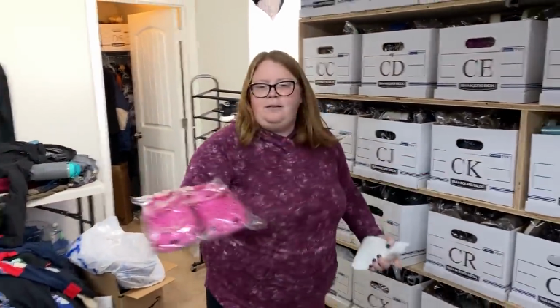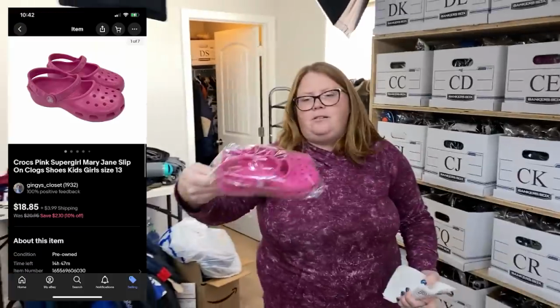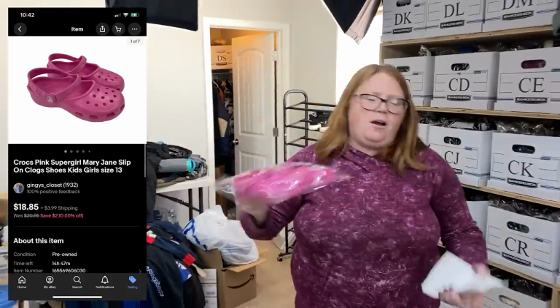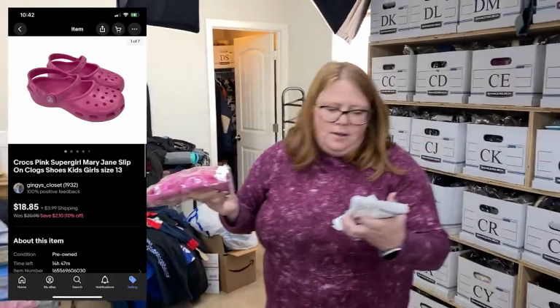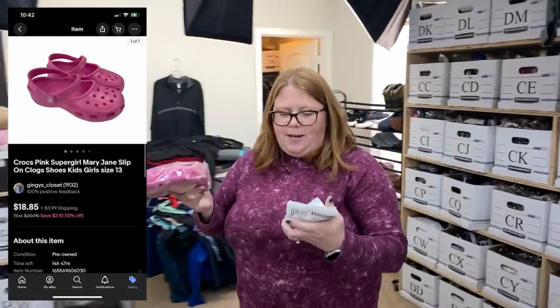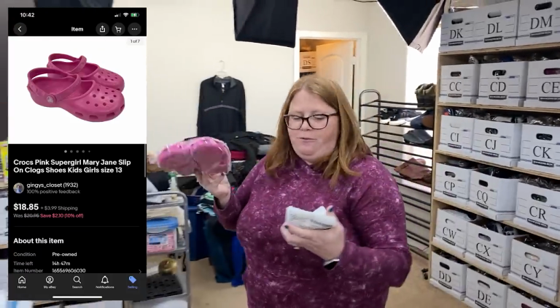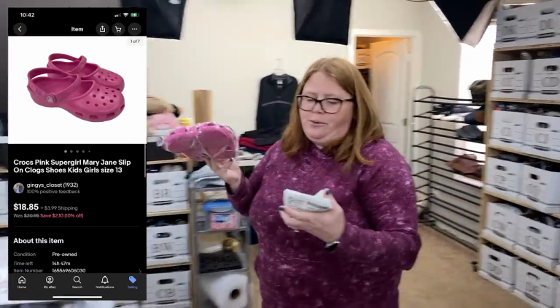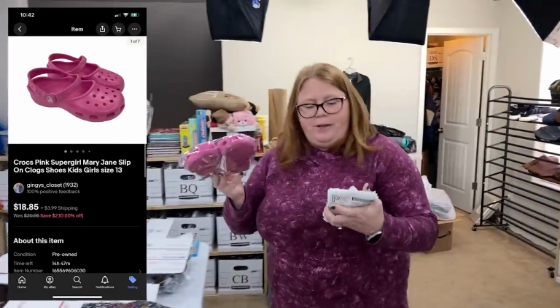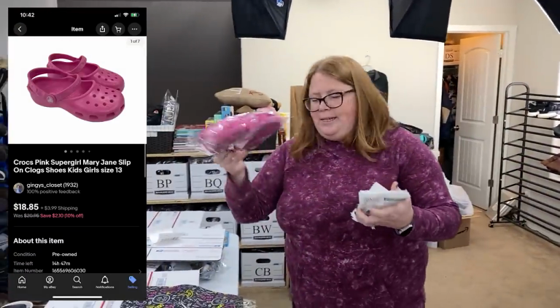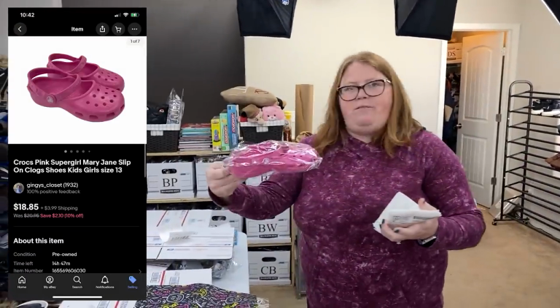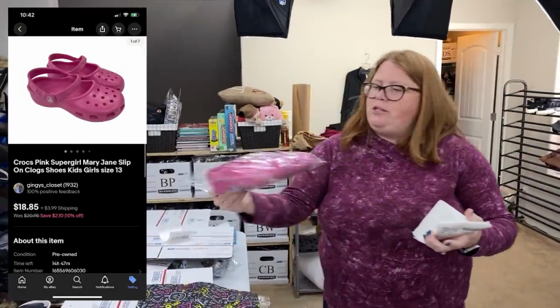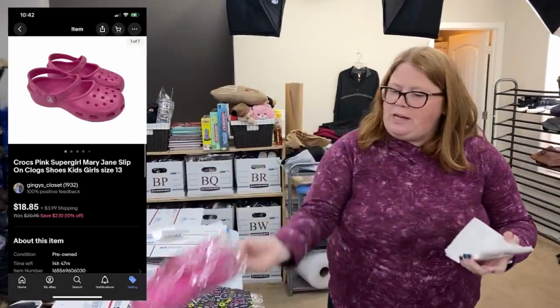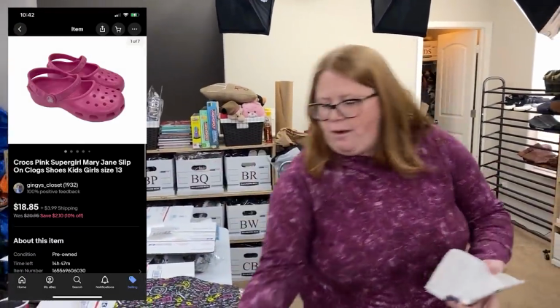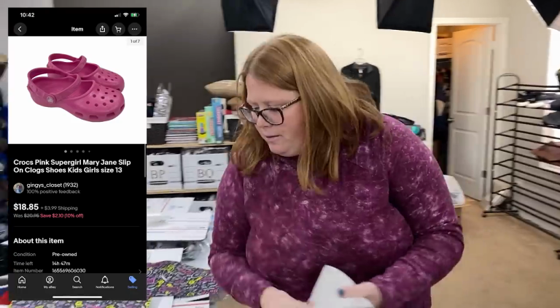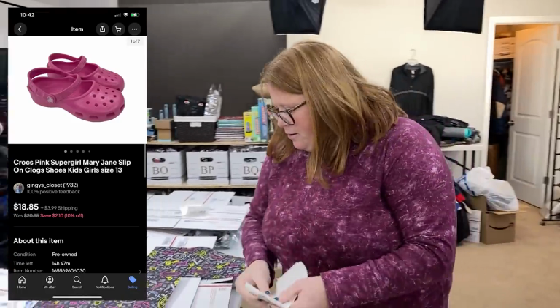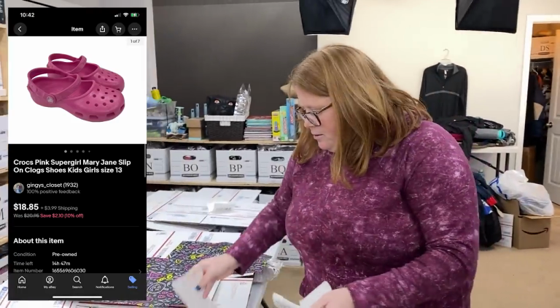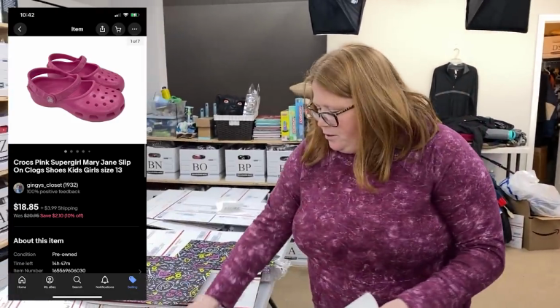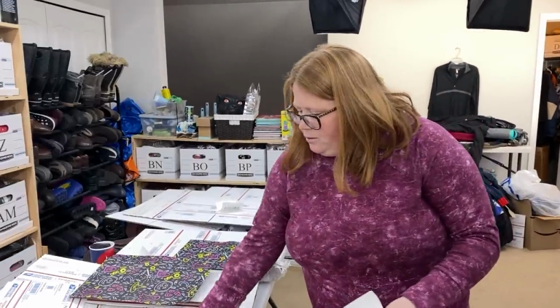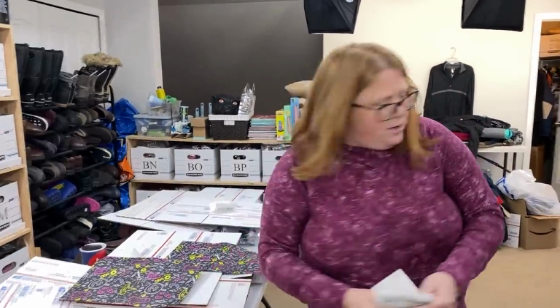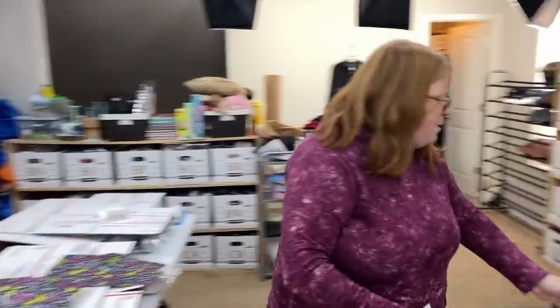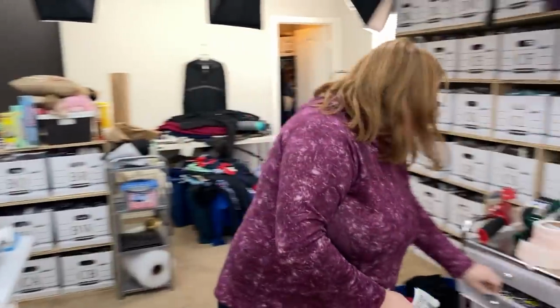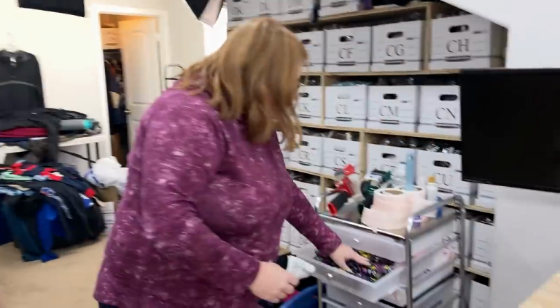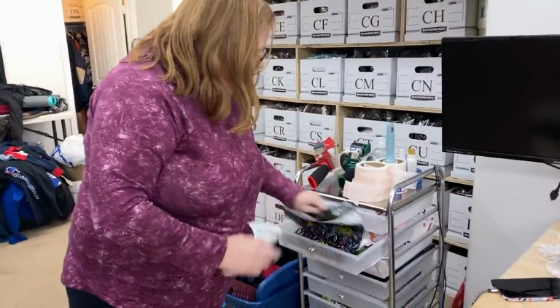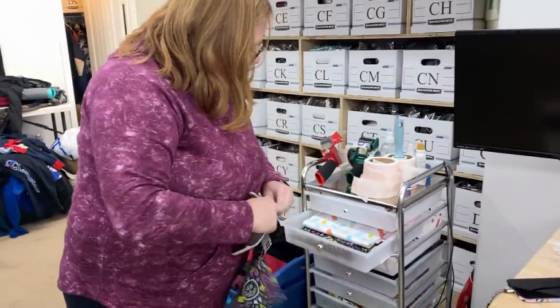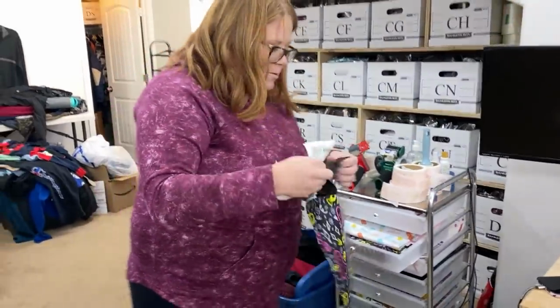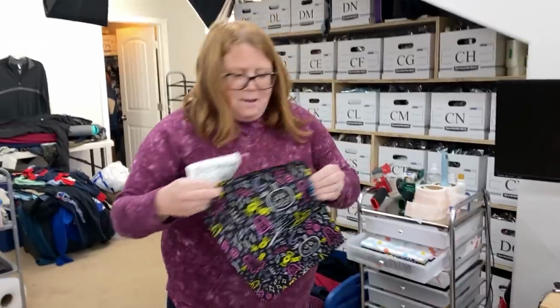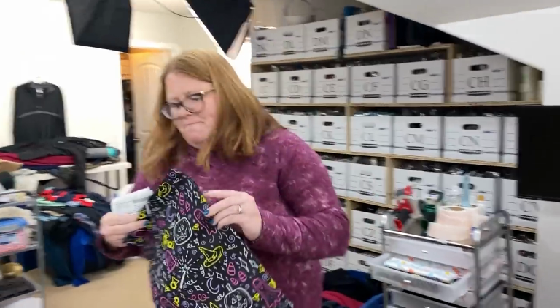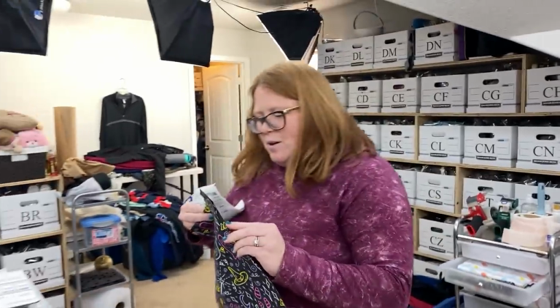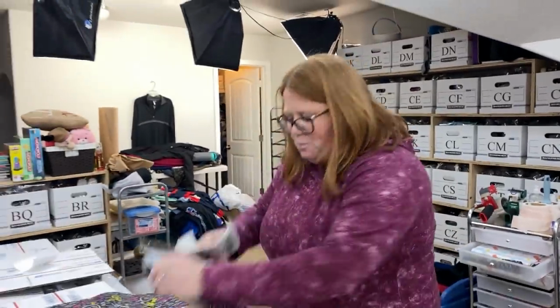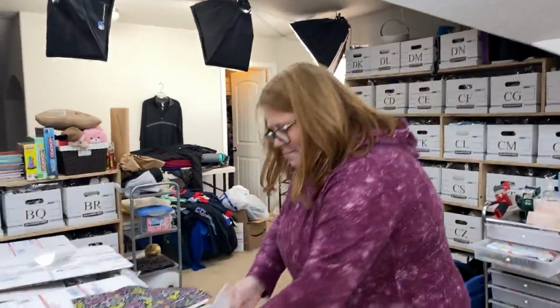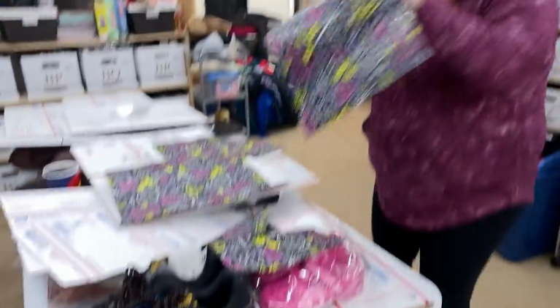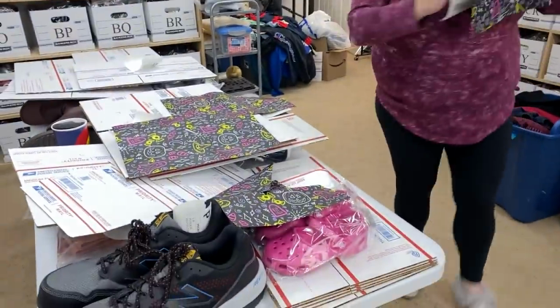These are some Crocs — bought at a grad sale for $2, sold for $18.85 plus shipping on eBay. Those are going to go in a poly mailer. It's a Shipping Hip mailer.